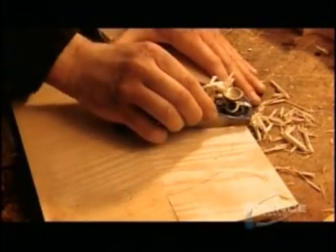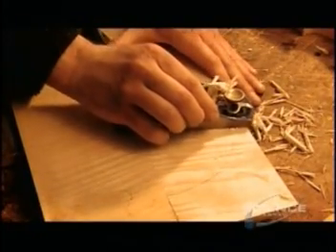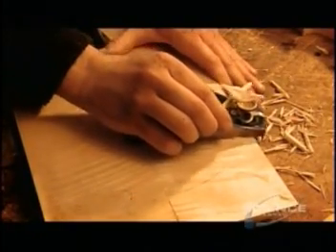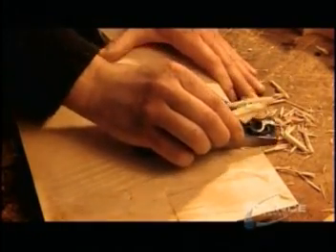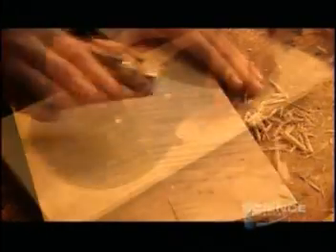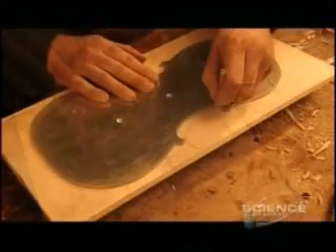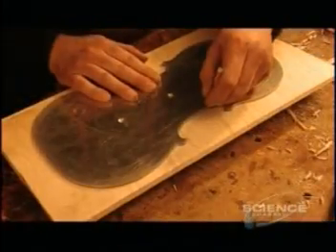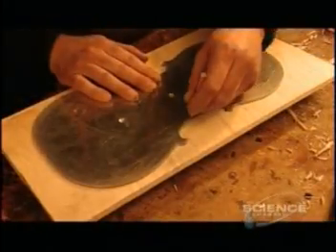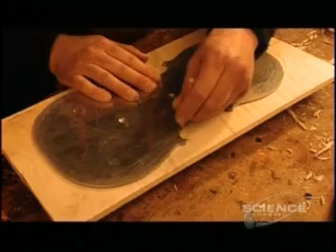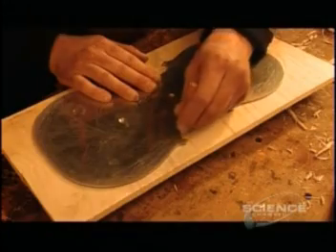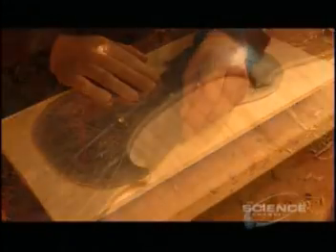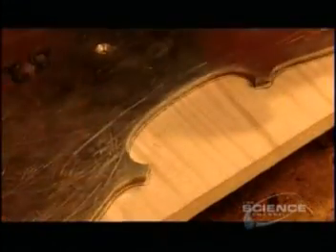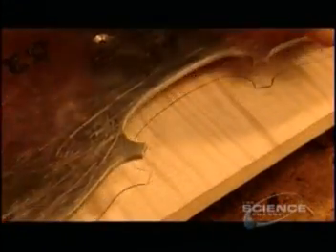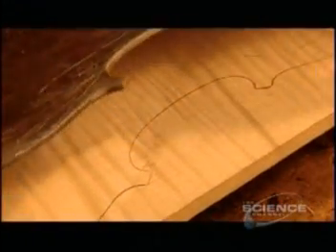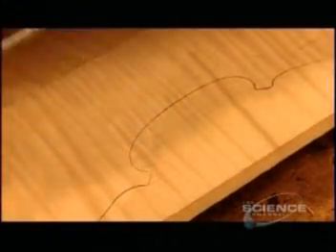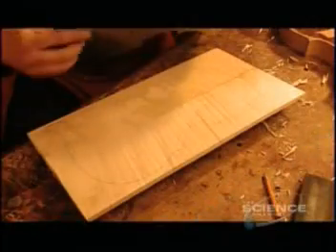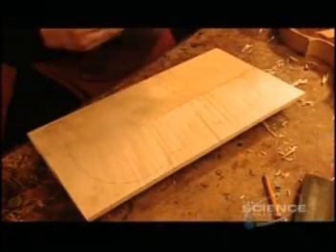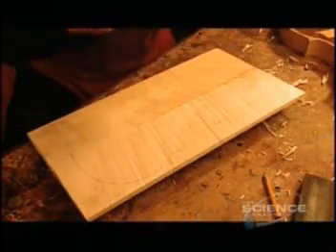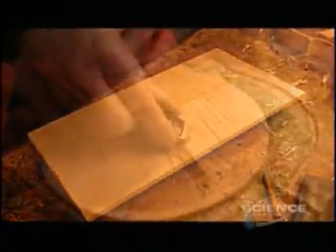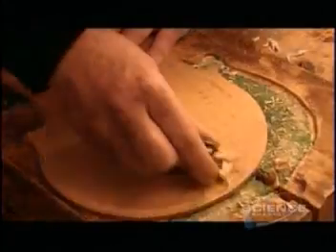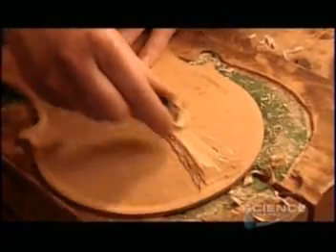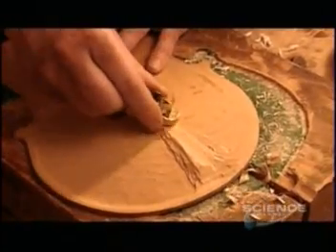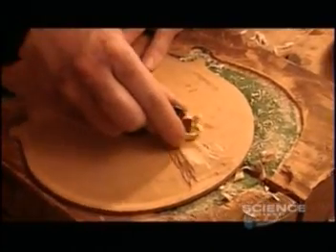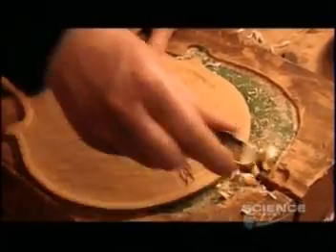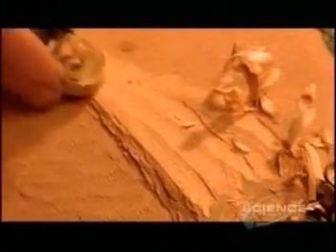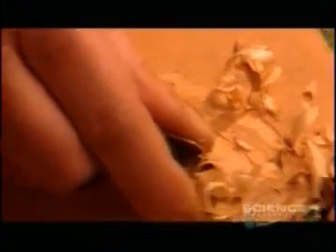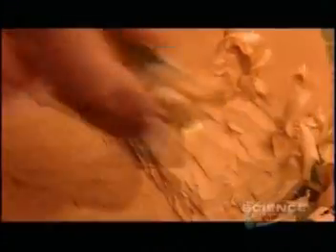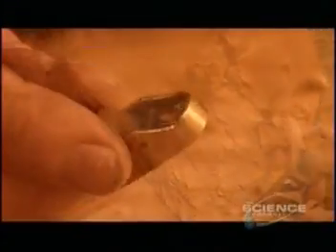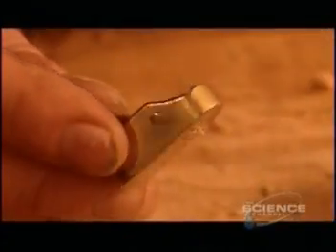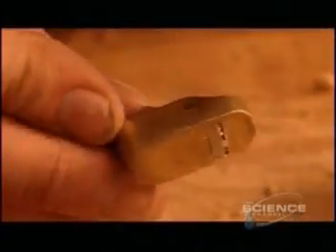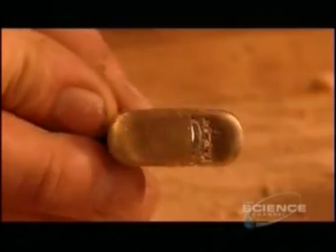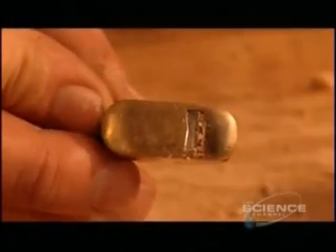Using a small plane, they even out the surface. Then they trace the violin's shape and cut it out. They shave the surface, sculpting a downward slope from the middle using an even smaller plane.